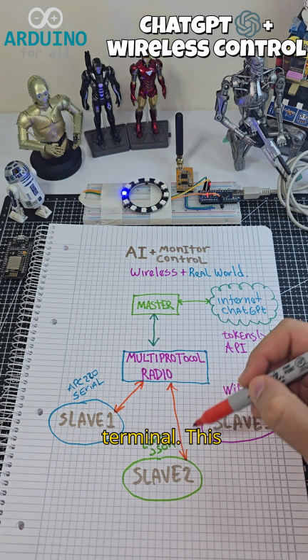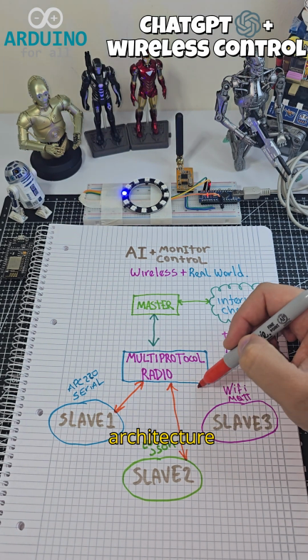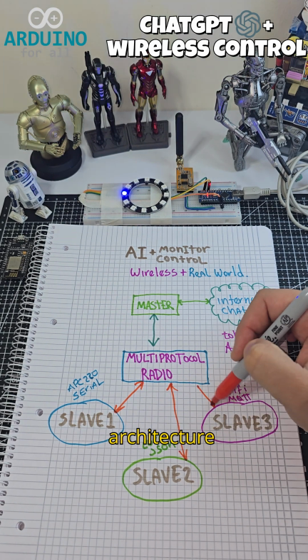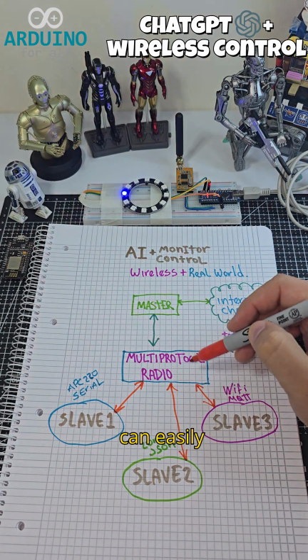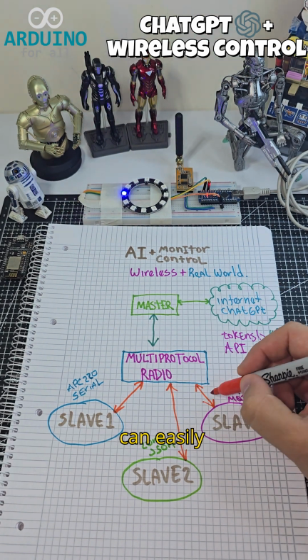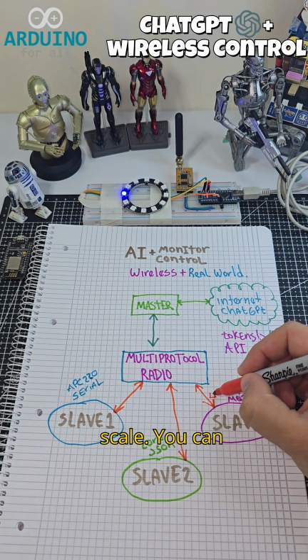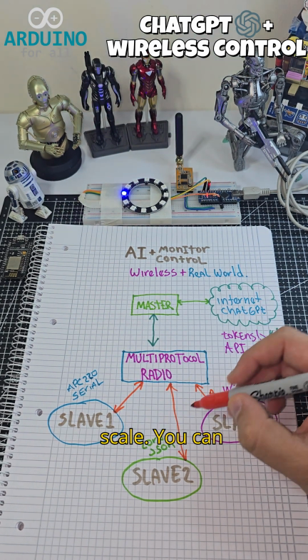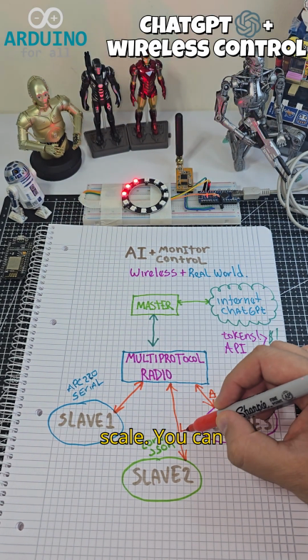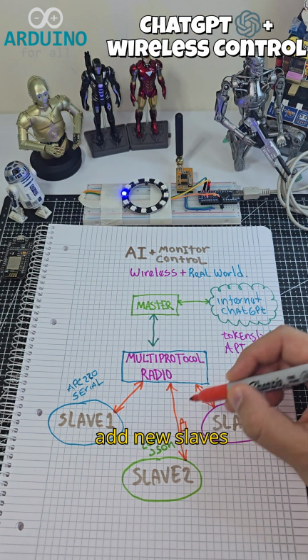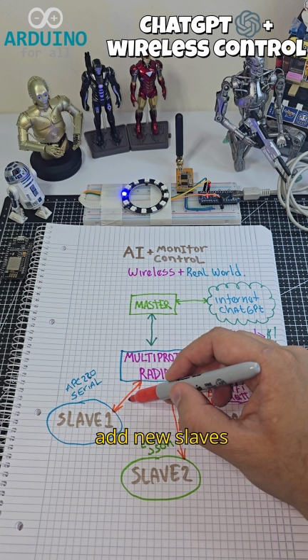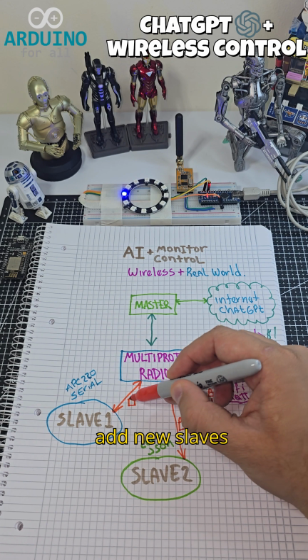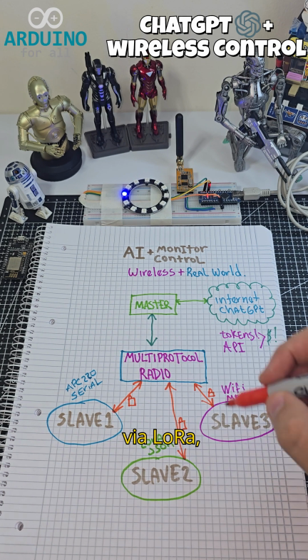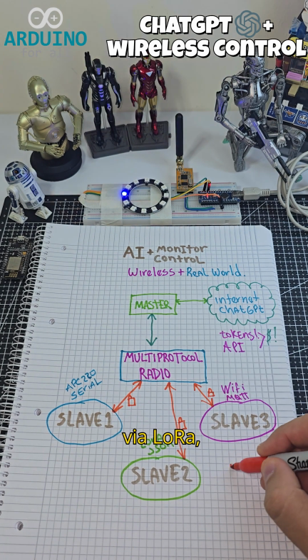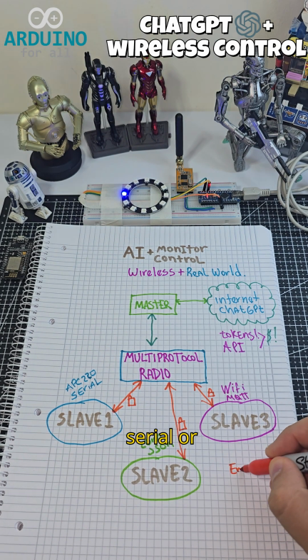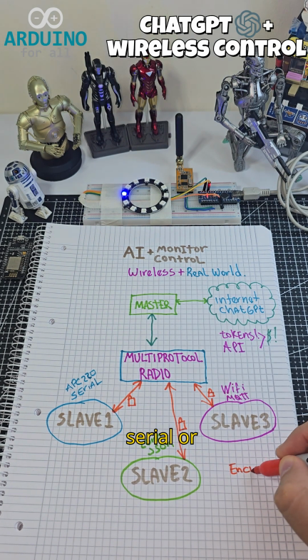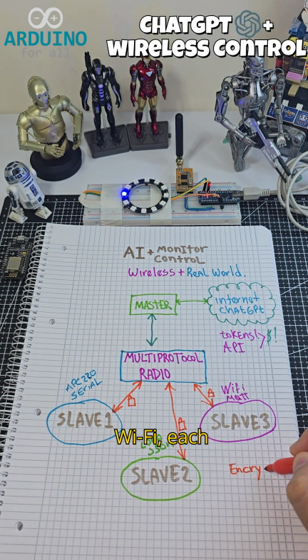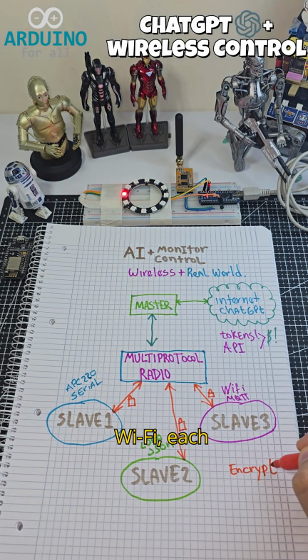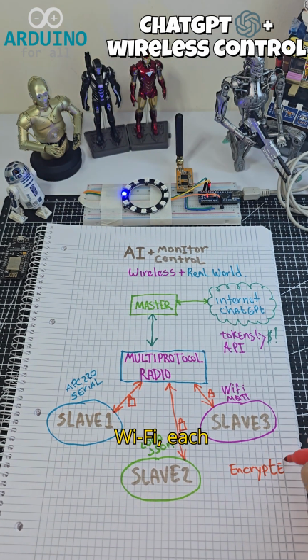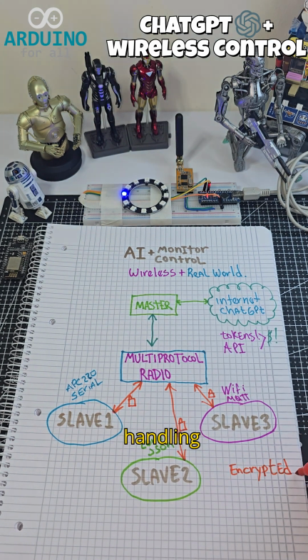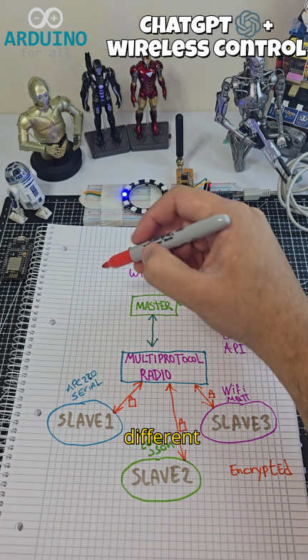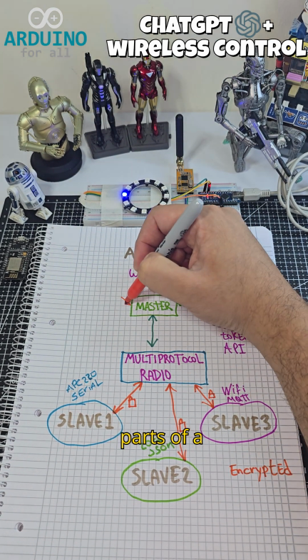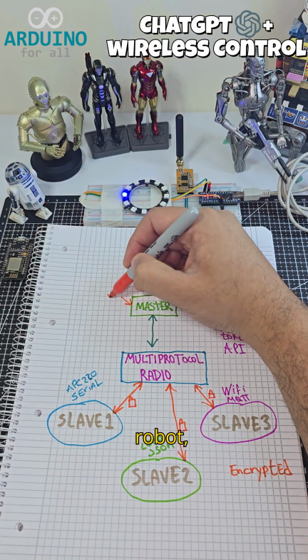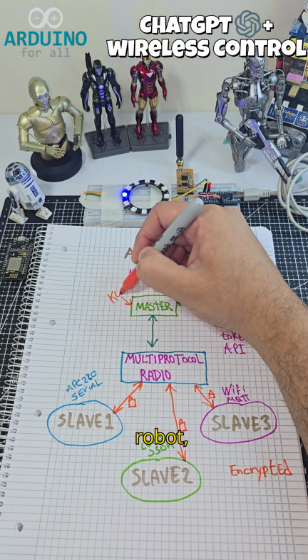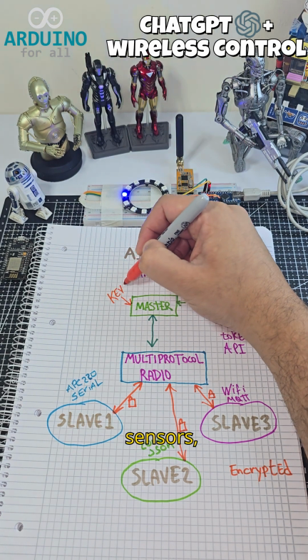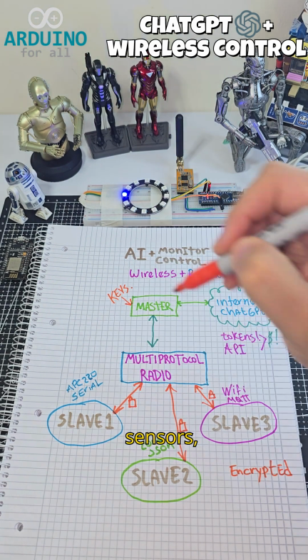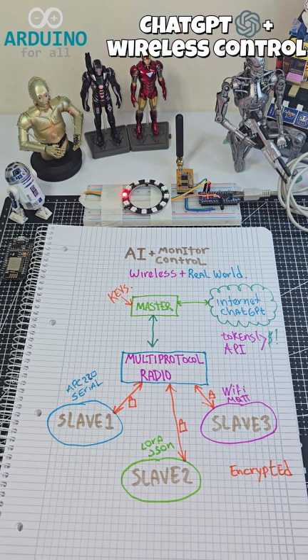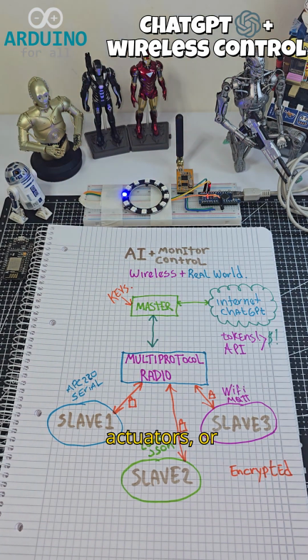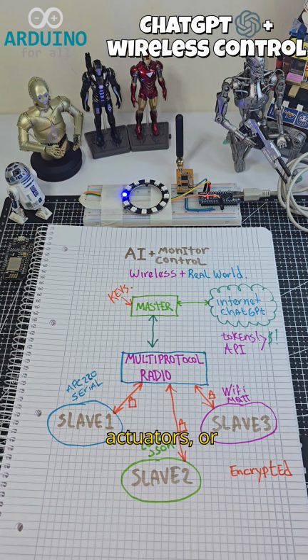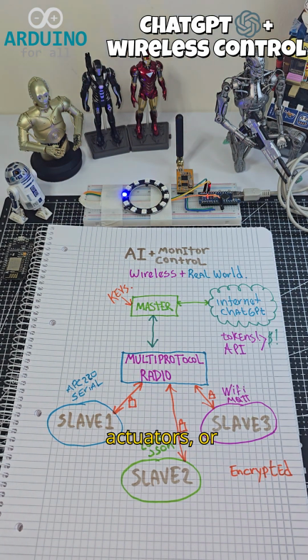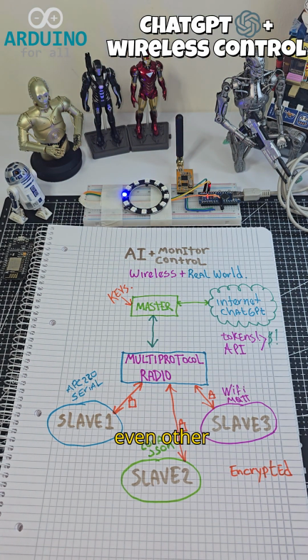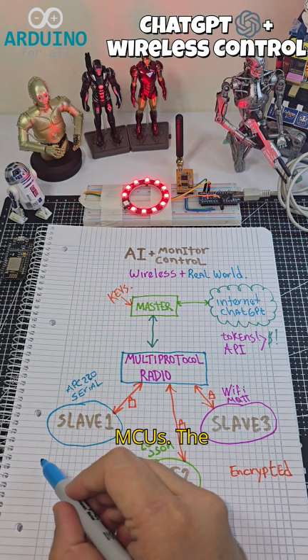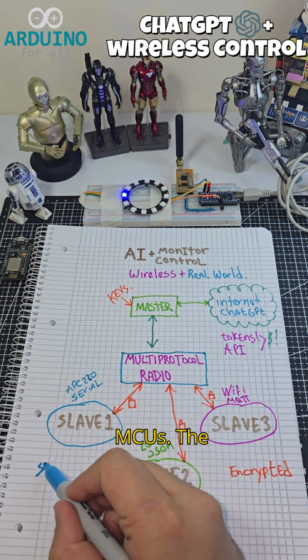This architecture can easily scale. You can add new slaves via LoRa, serial, or Wi-Fi, each handling different parts of a robot — sensors, actuators, or even other MCUs.